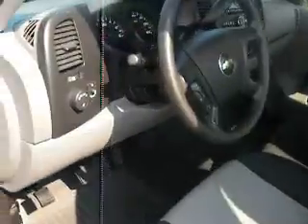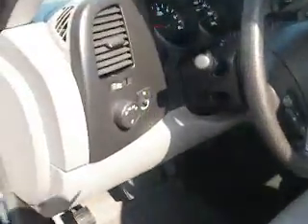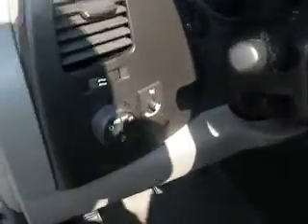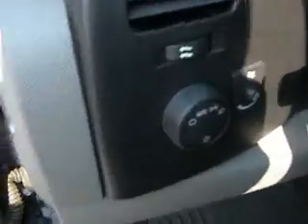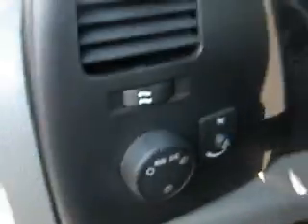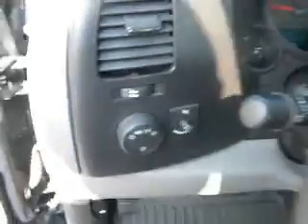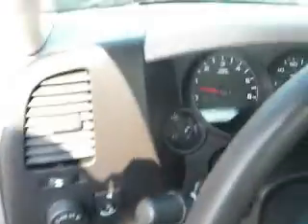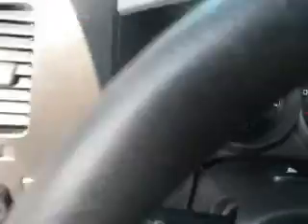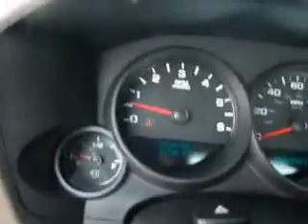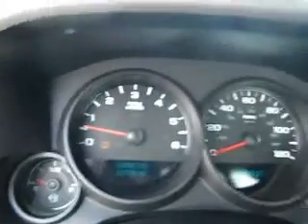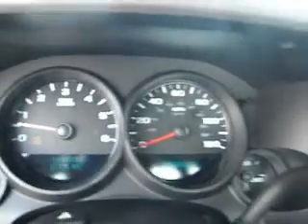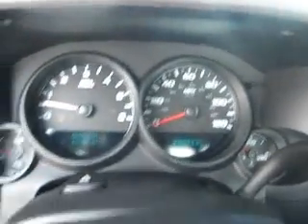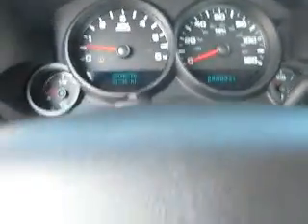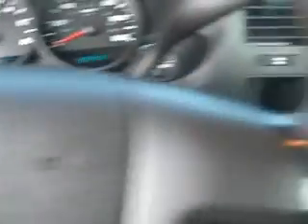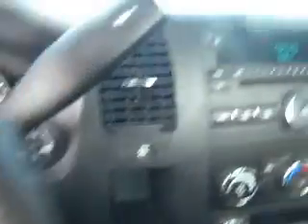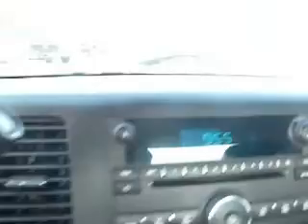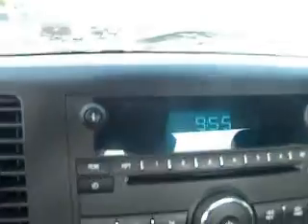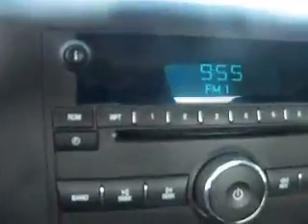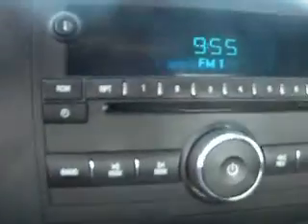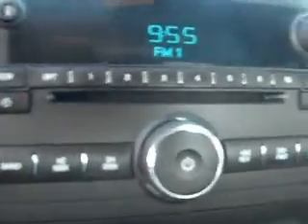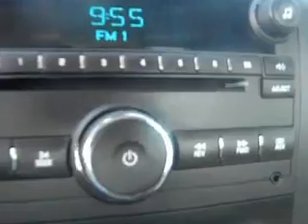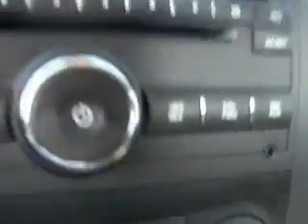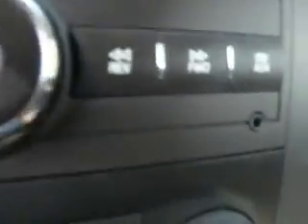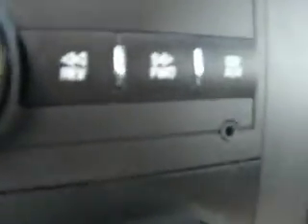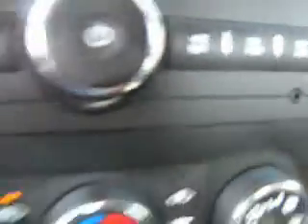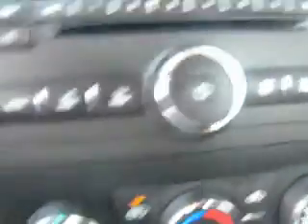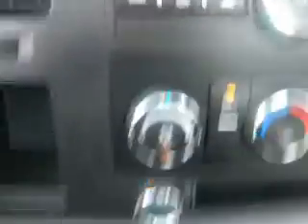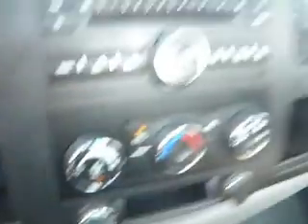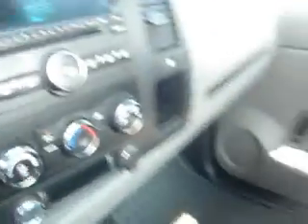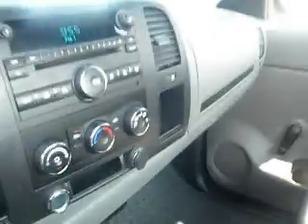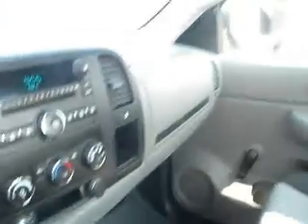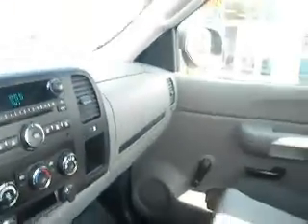Some of the features are automatic headlights, ABS braking system, AM/FM CD player with auxiliary input jacks so you can plug in your iPod or MP3 player, air conditioning, and OnStar.